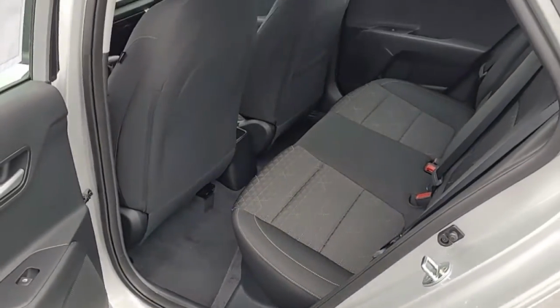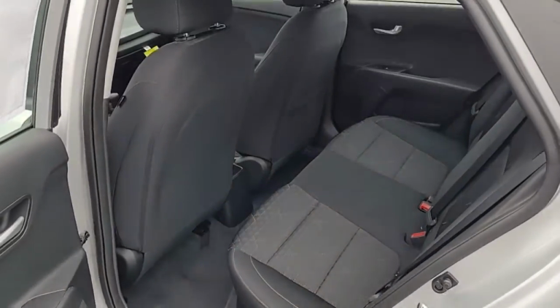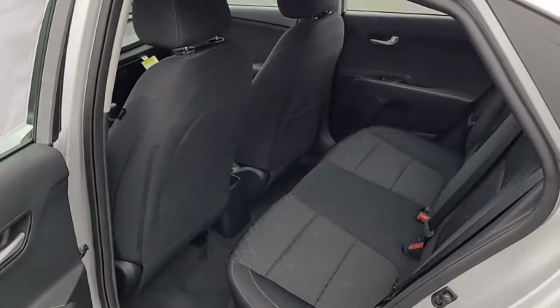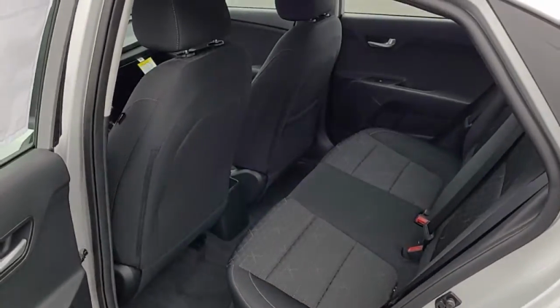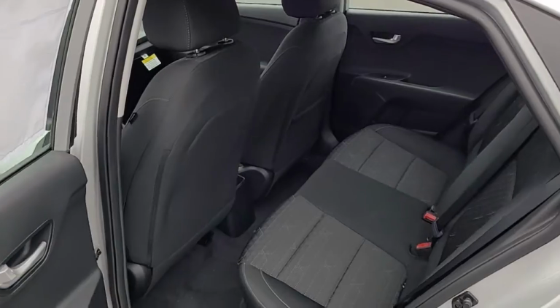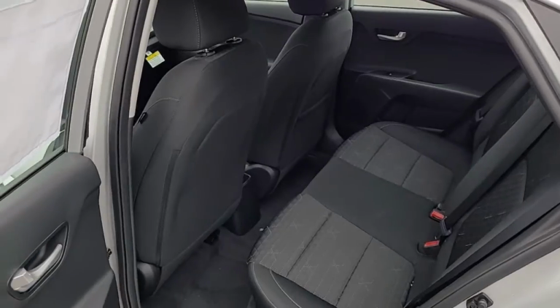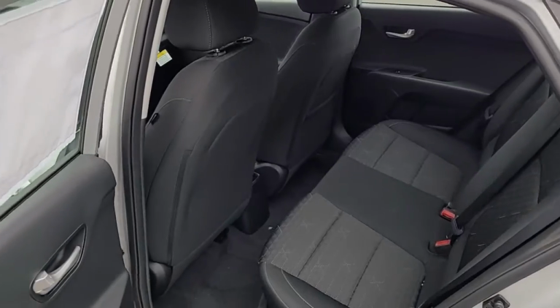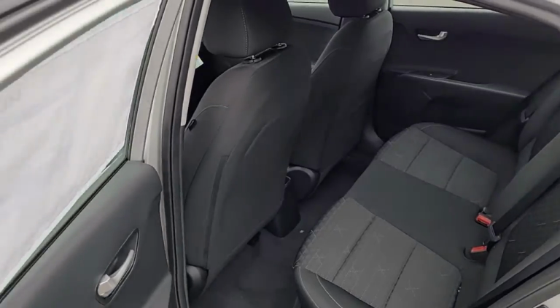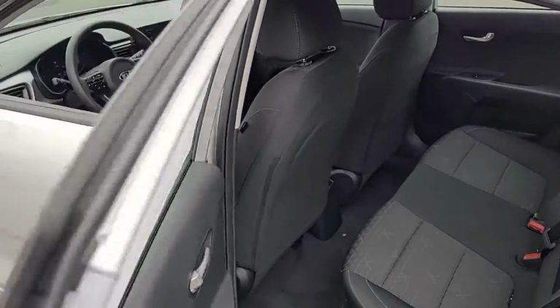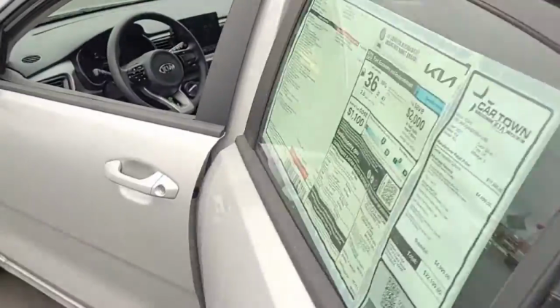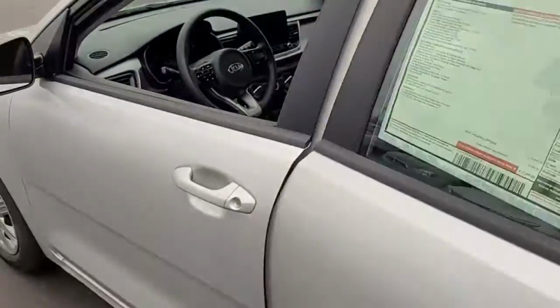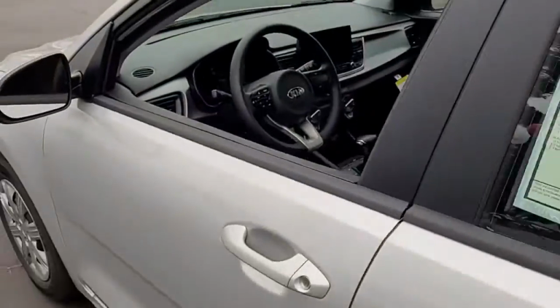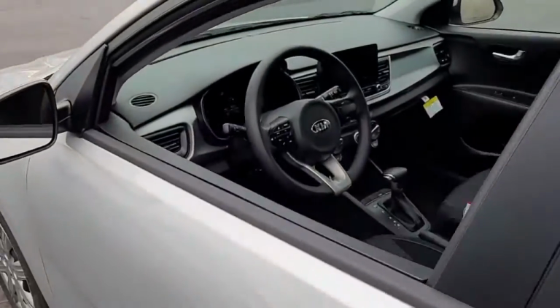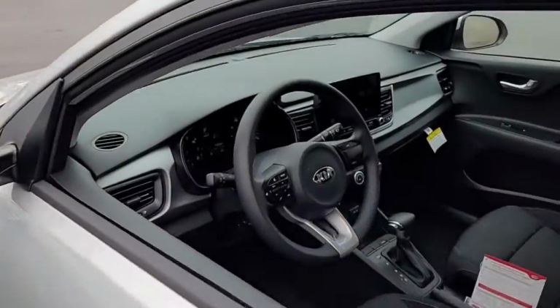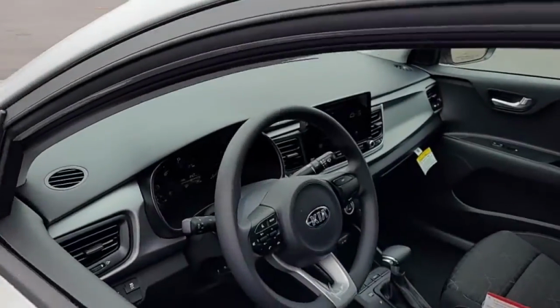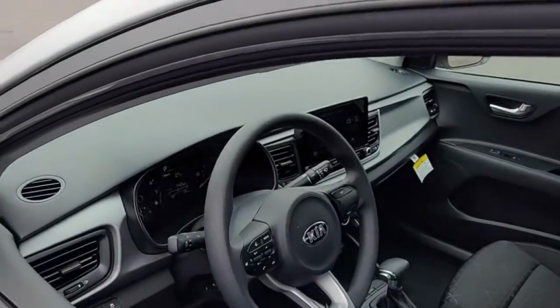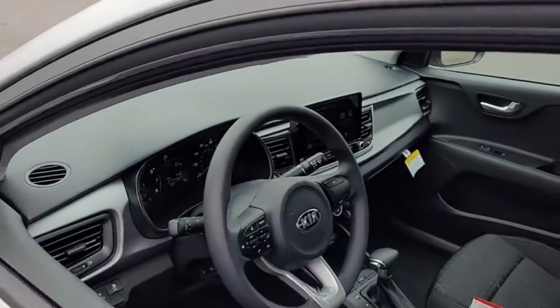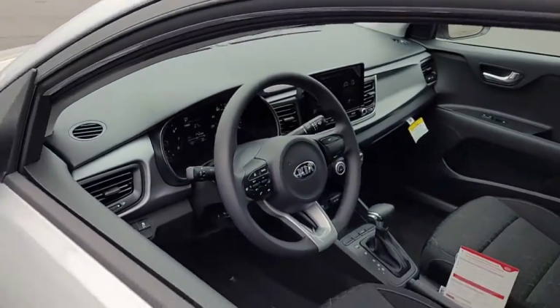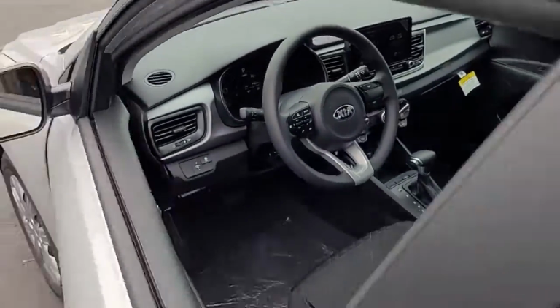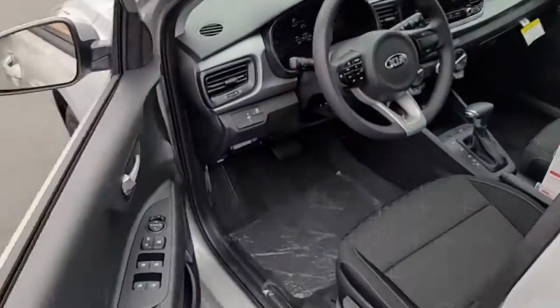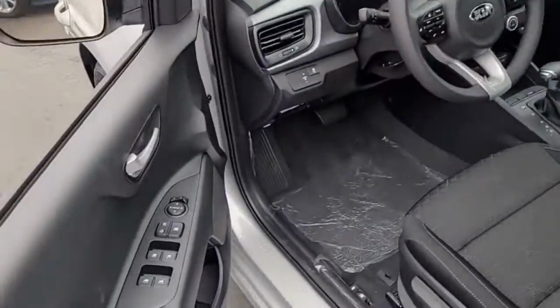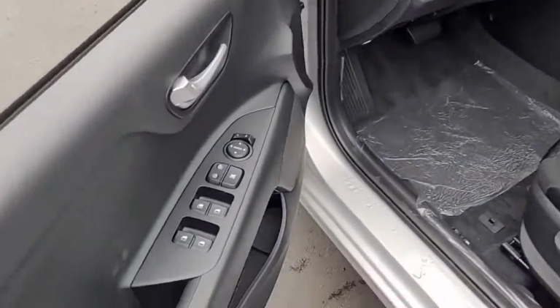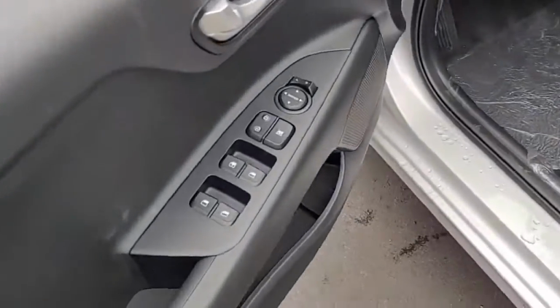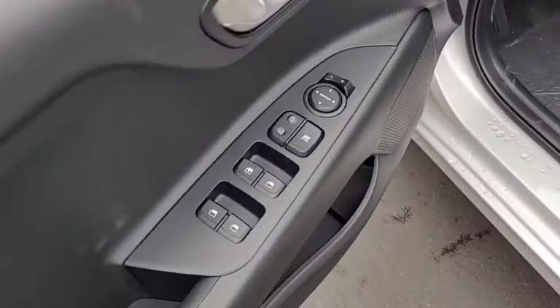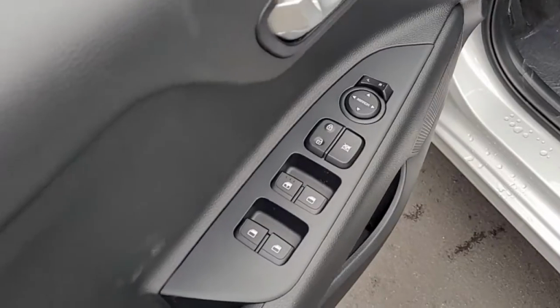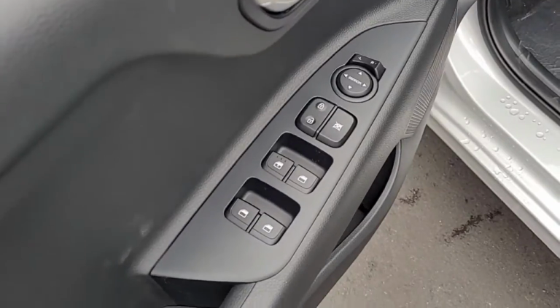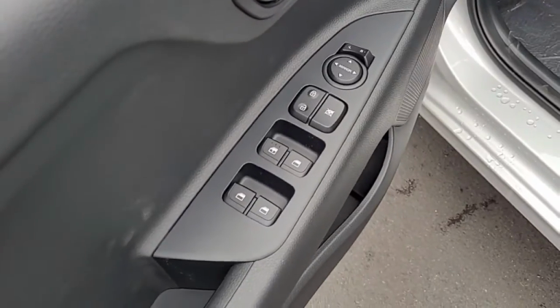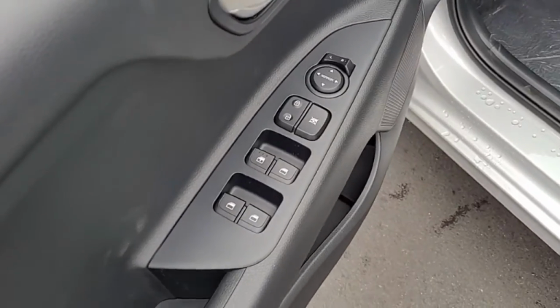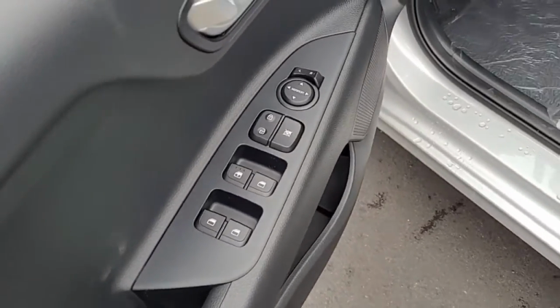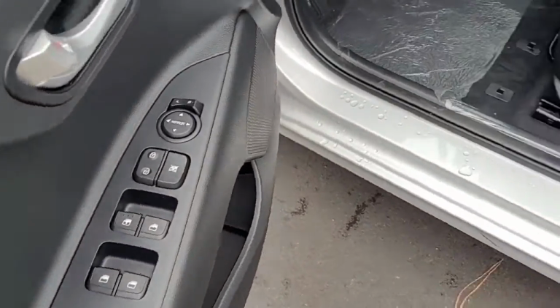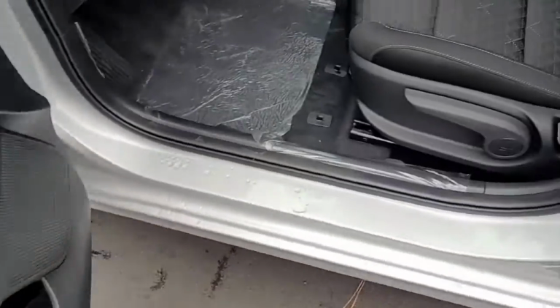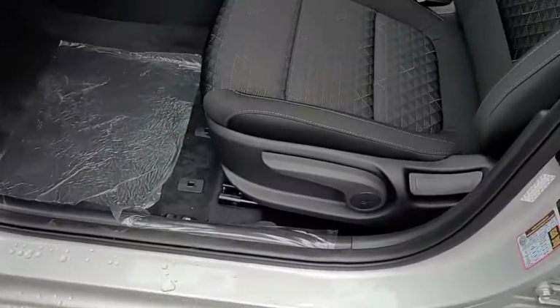Looking inside, this car has a black cloth upholstery. Up front it's got power windows, power locks, and power mirrors.